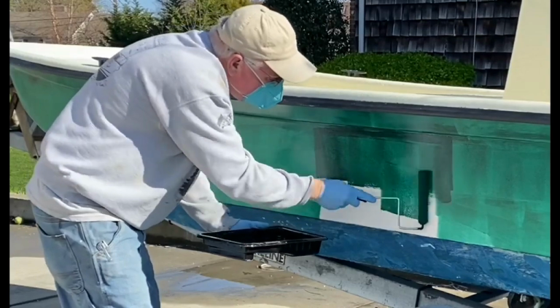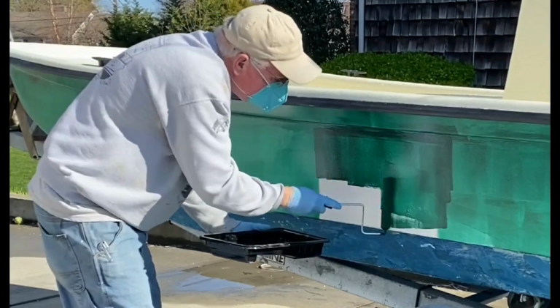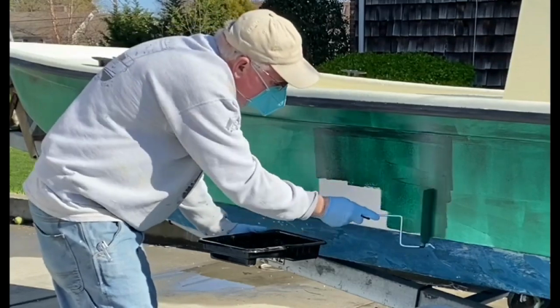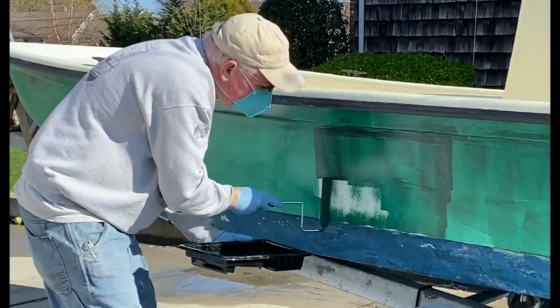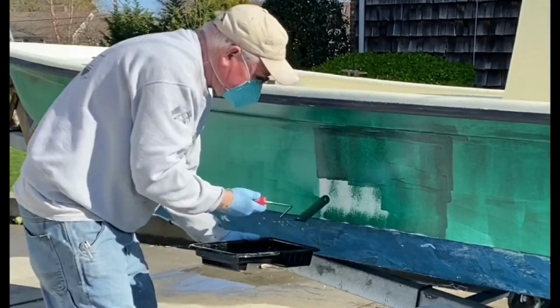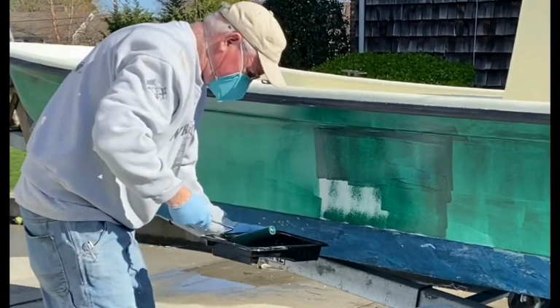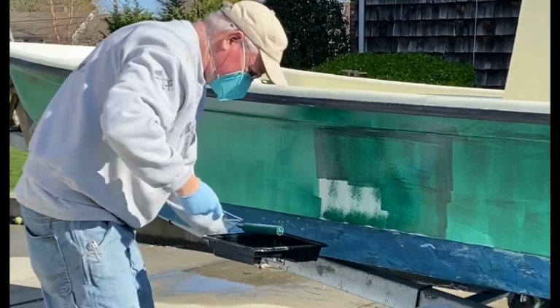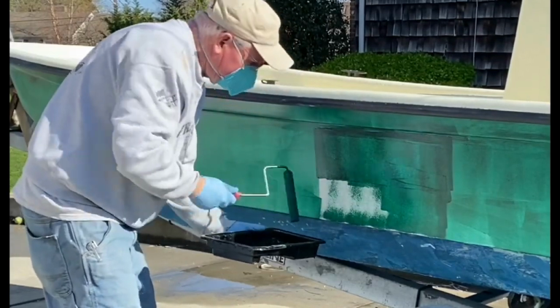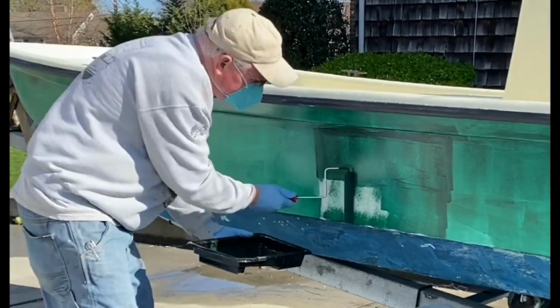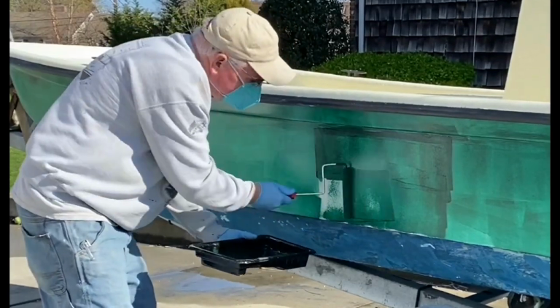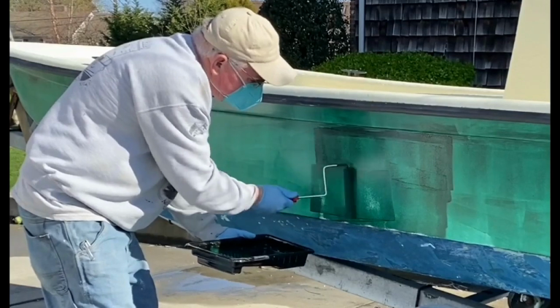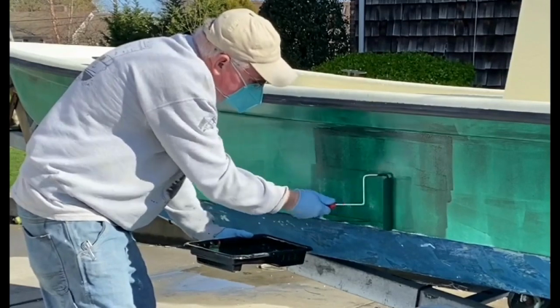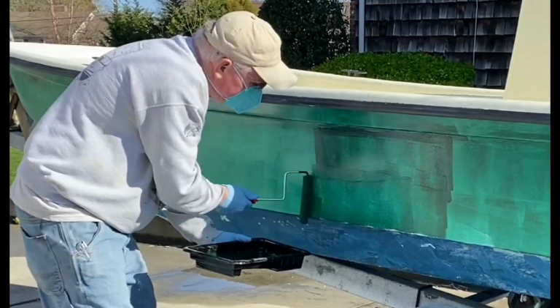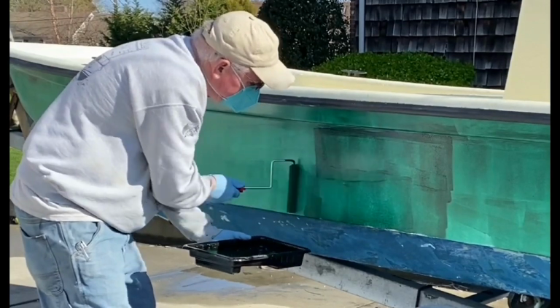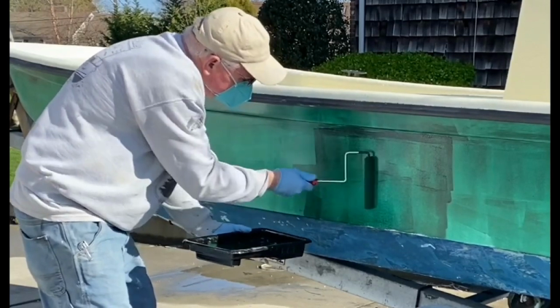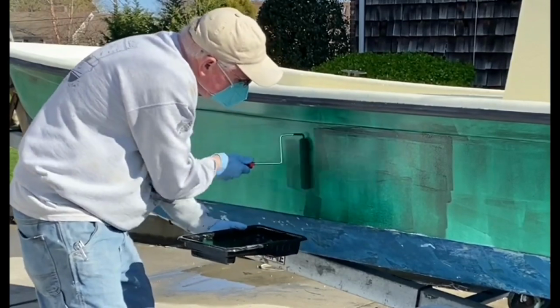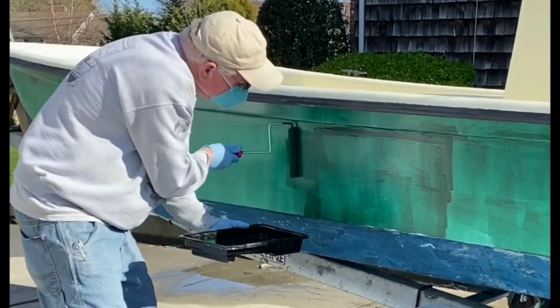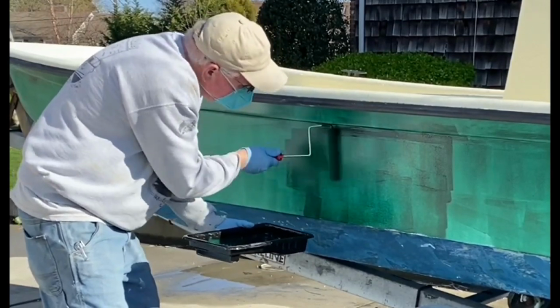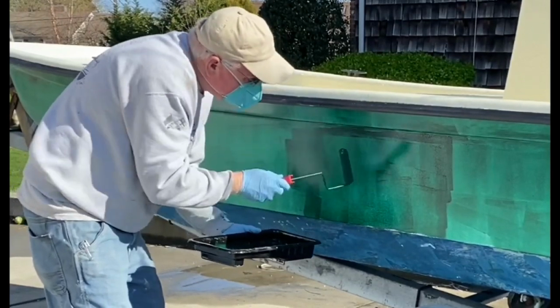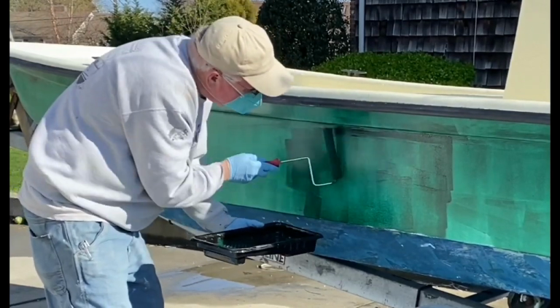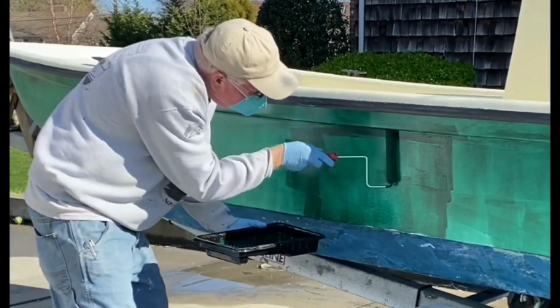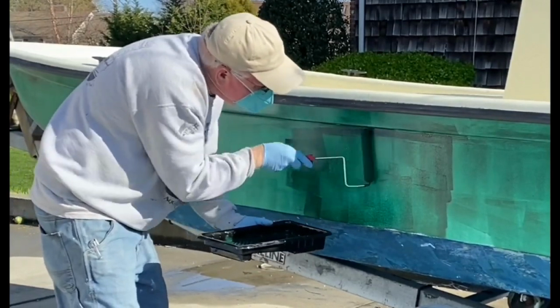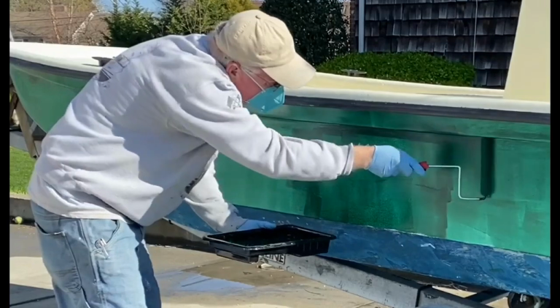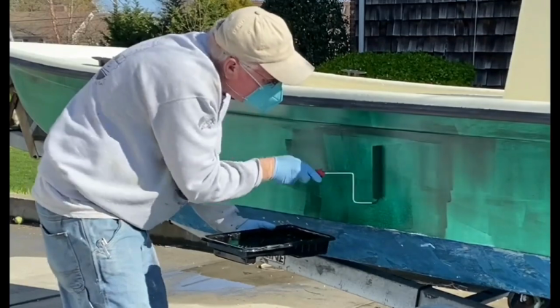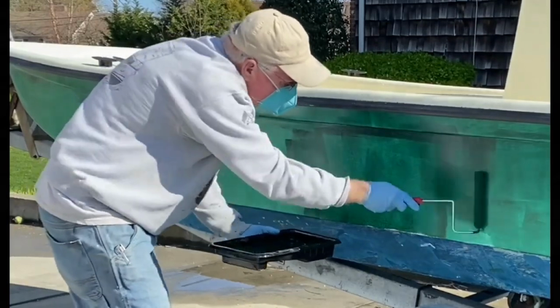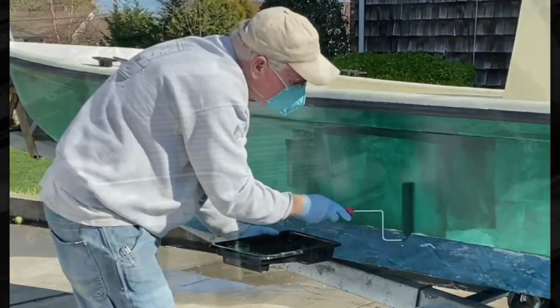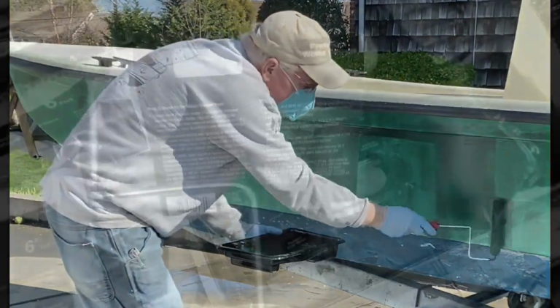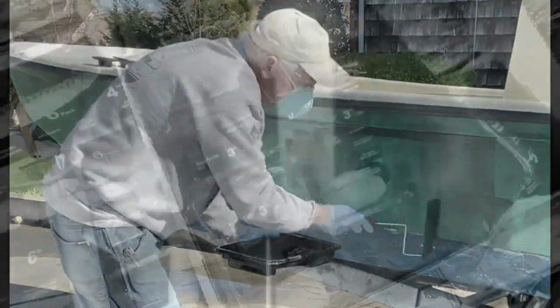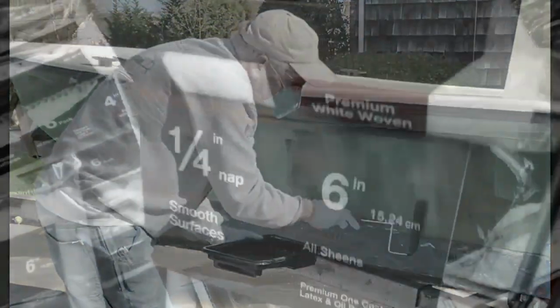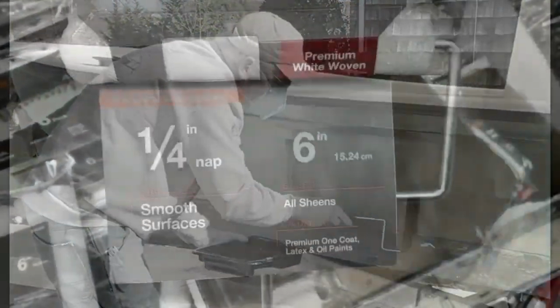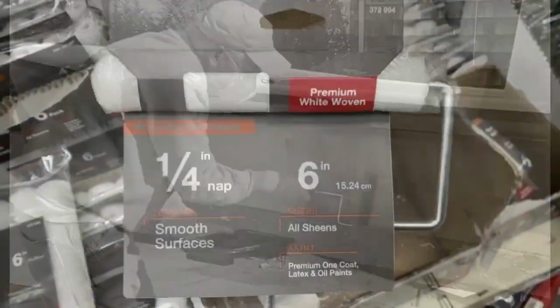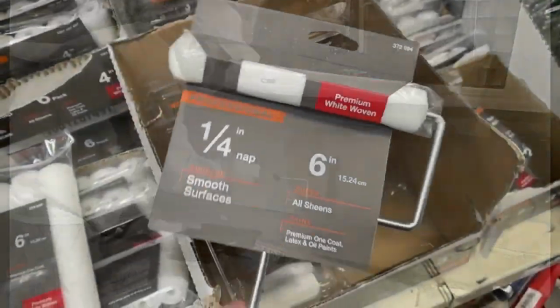Then I wiped it down with acetone, let that dry, and then I started to apply the gel coat. You have to wait until you have a decent day — you don't want it to be too windy where you're going to be blowing leaves and dust into the gel coat, and it's got to be over 50 degrees.